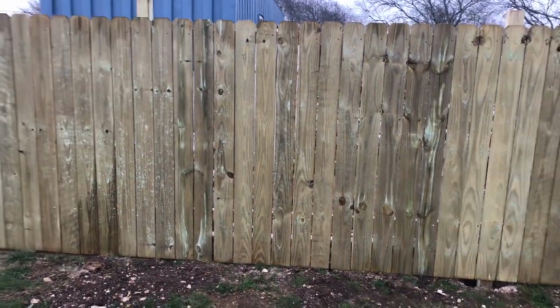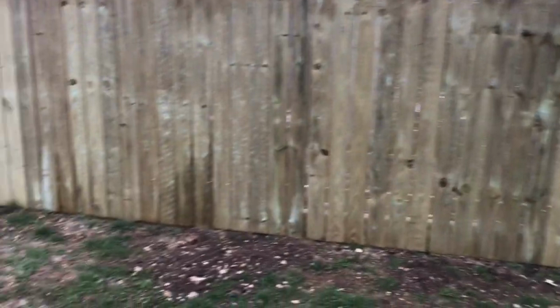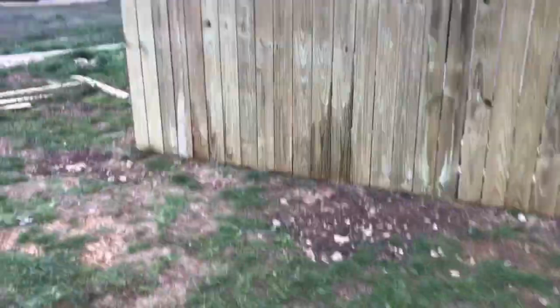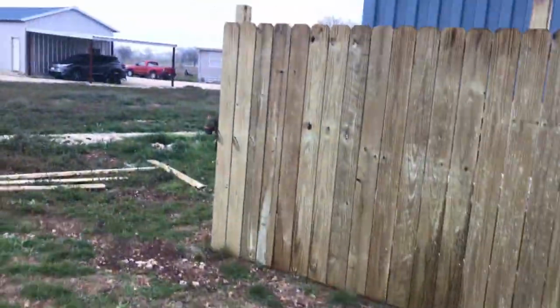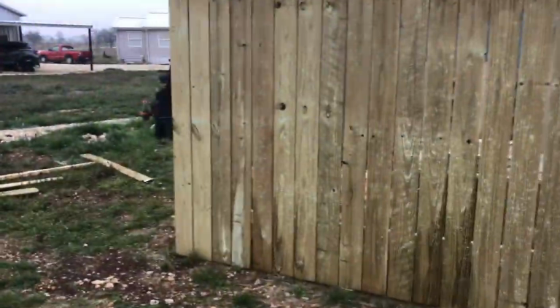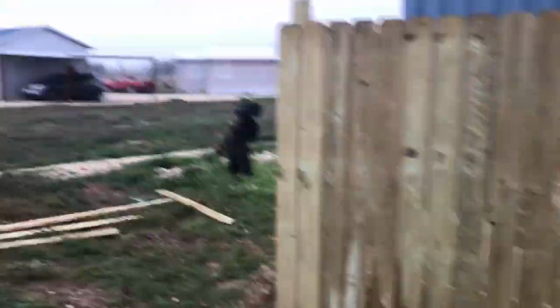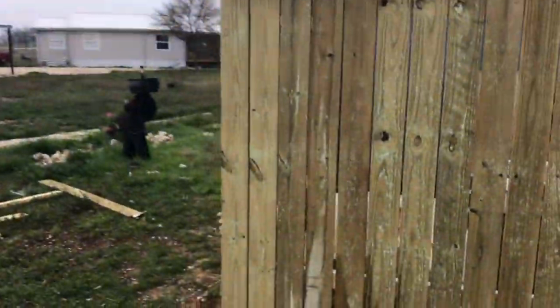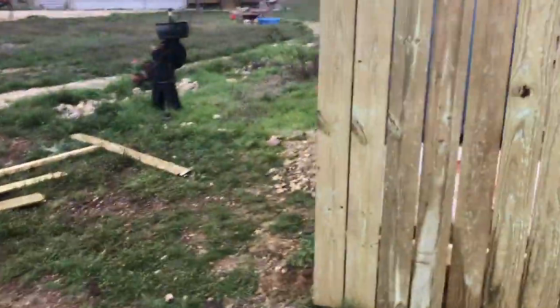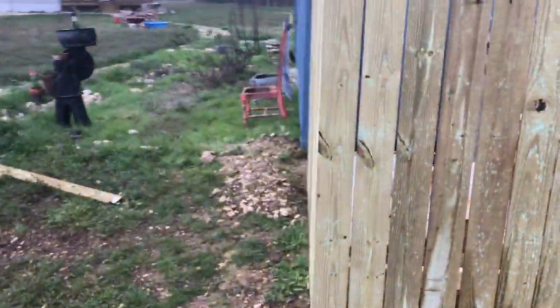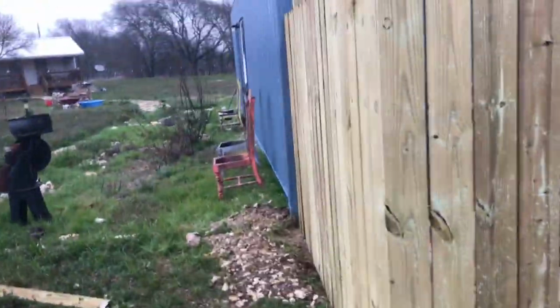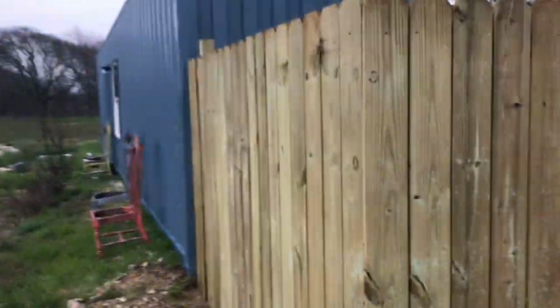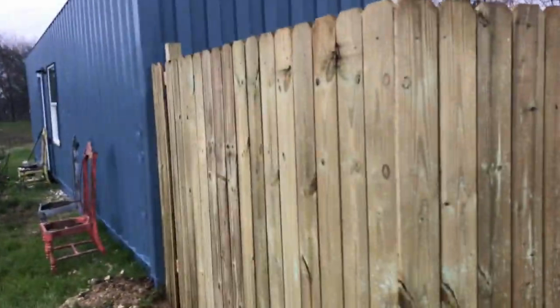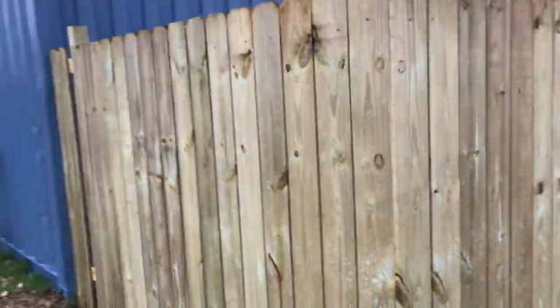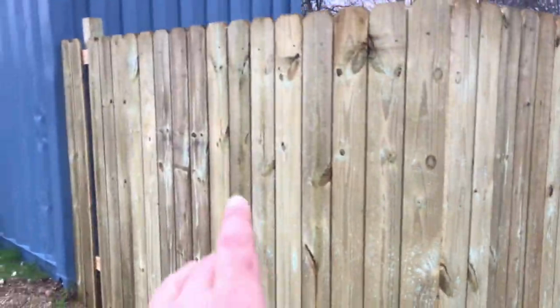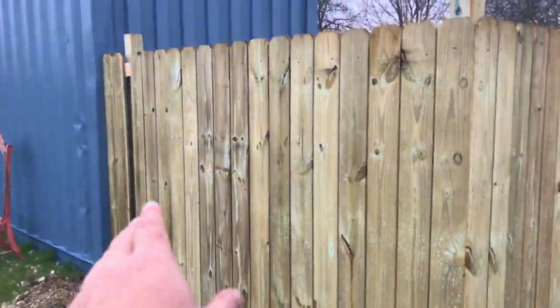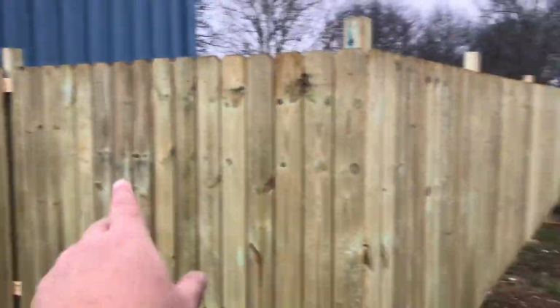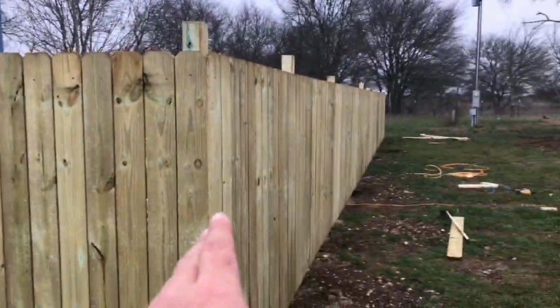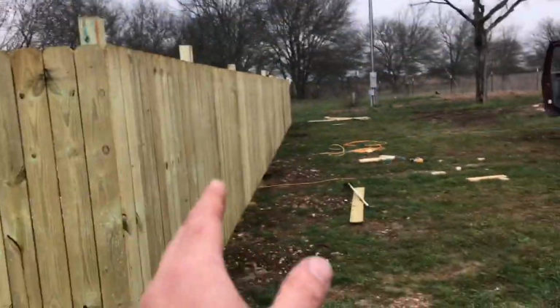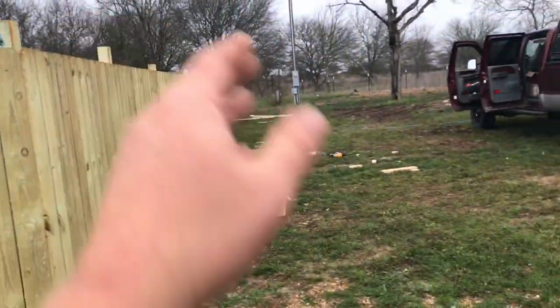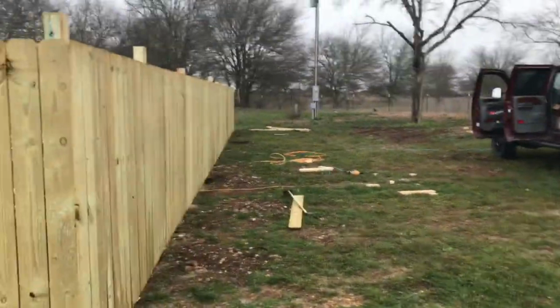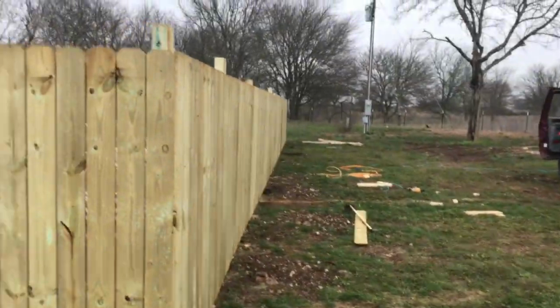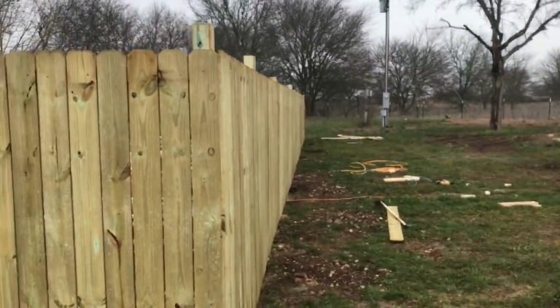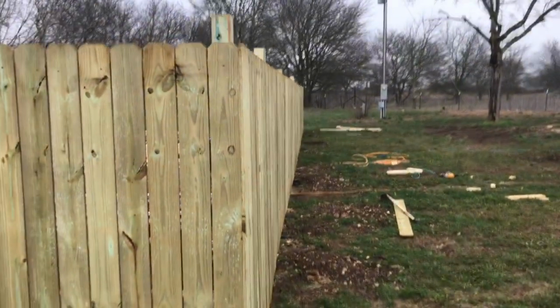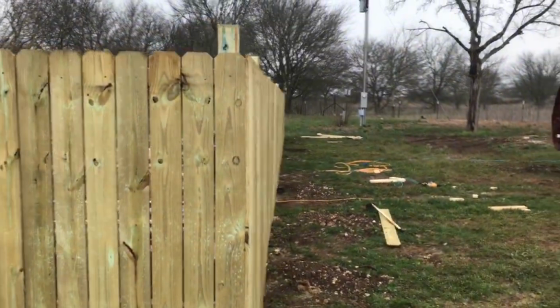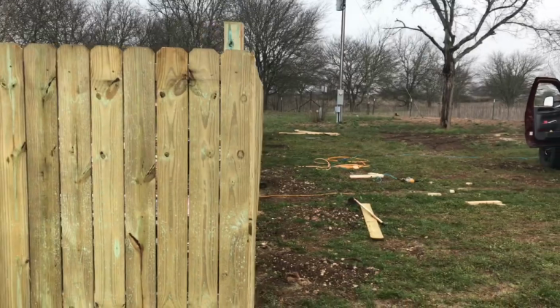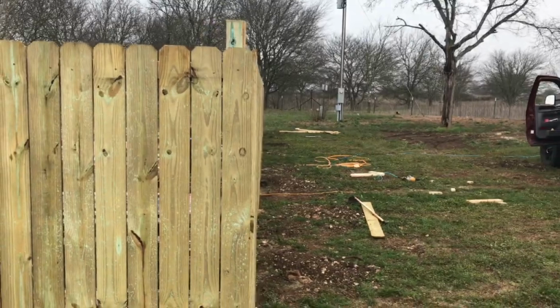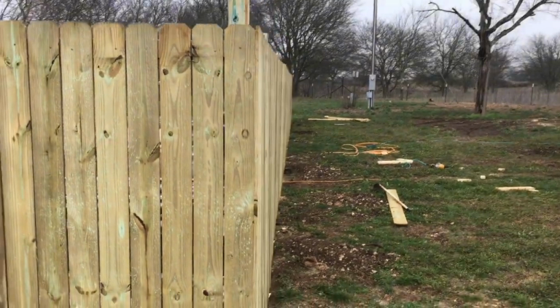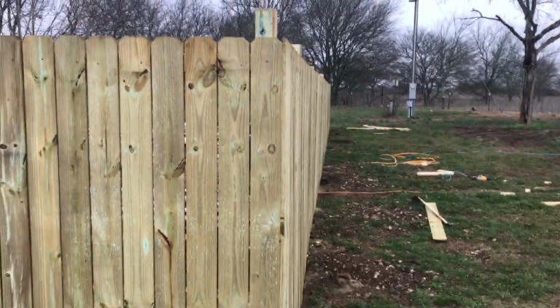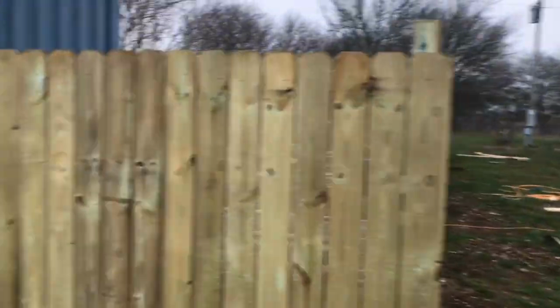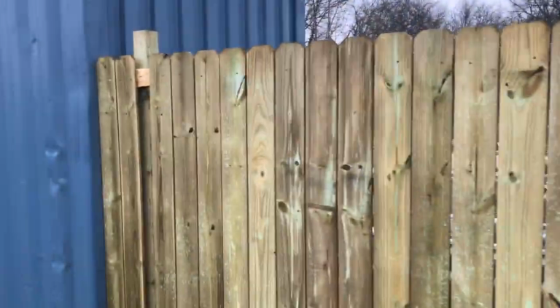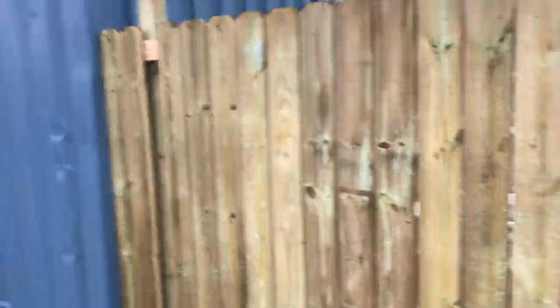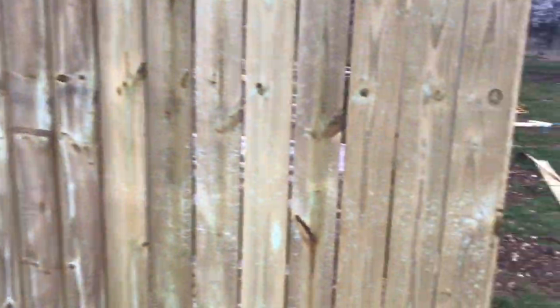I'm back out on this job — this was the fence project where the person wanted an L-shaped fence. Here we go. It looks pretty good down that way. I'm going to have to come in here now.